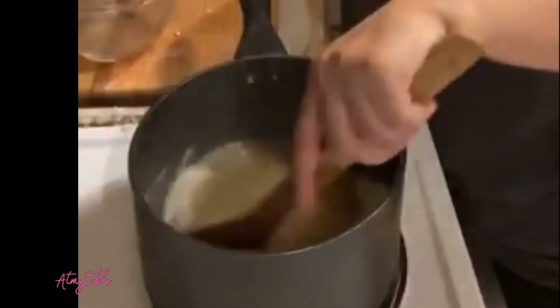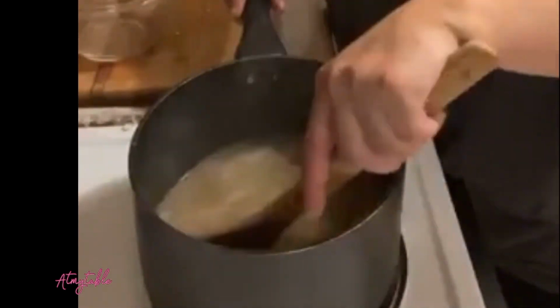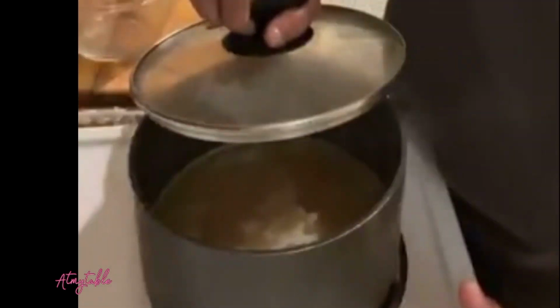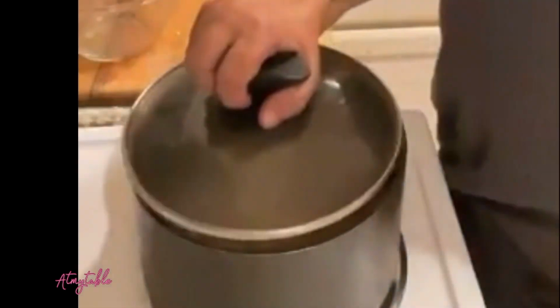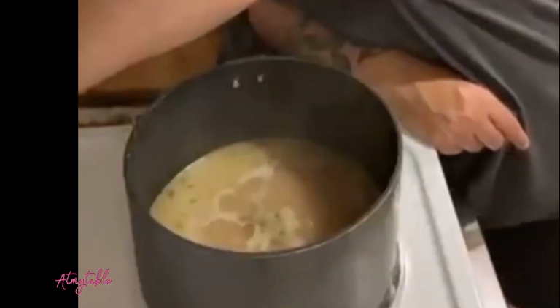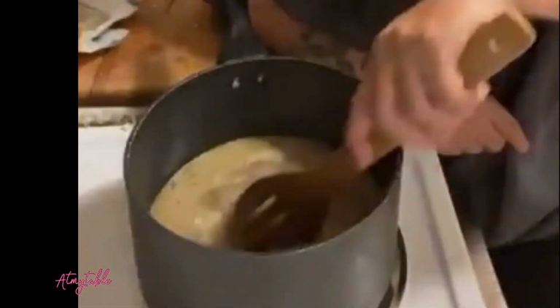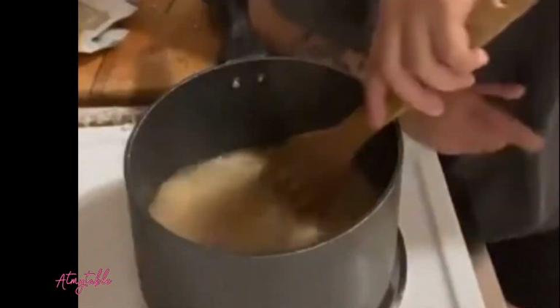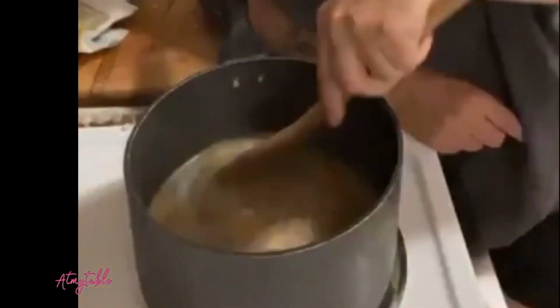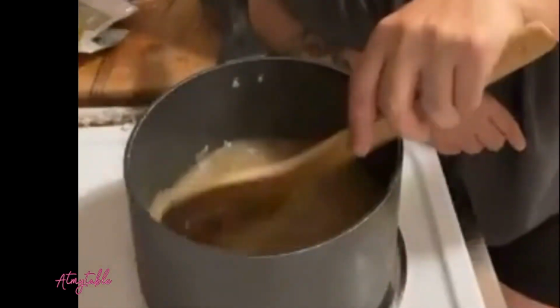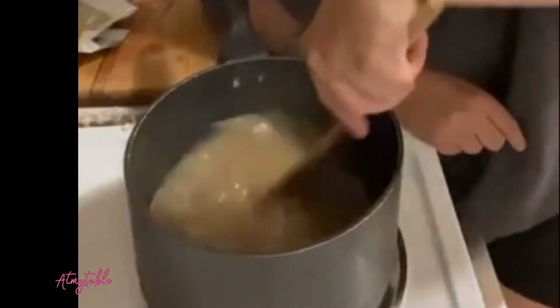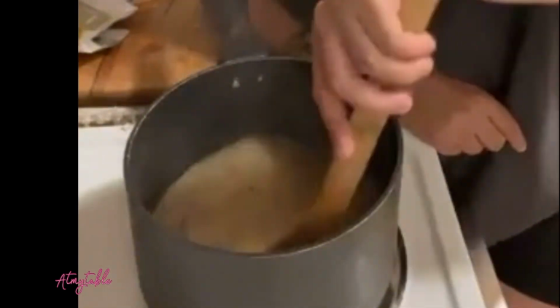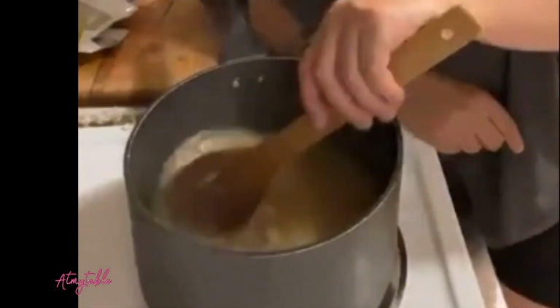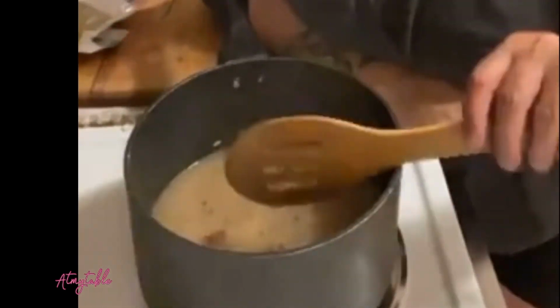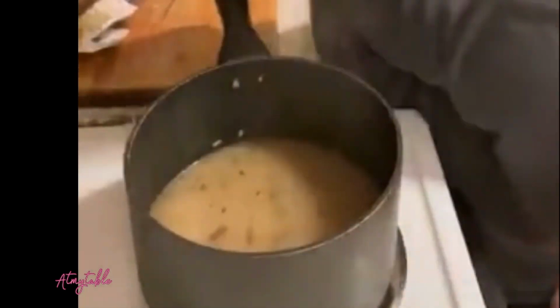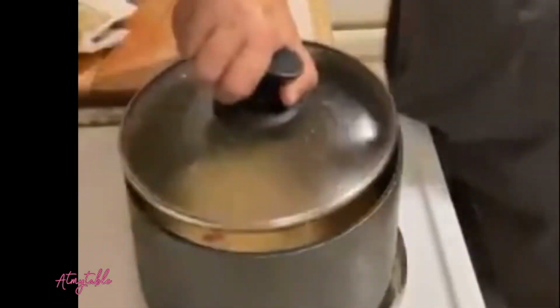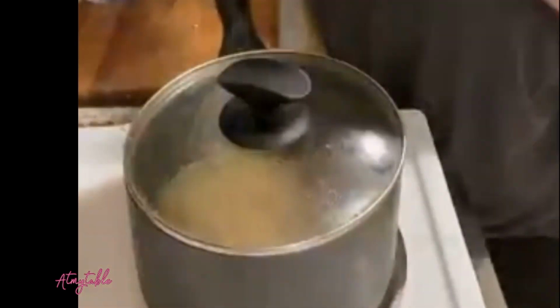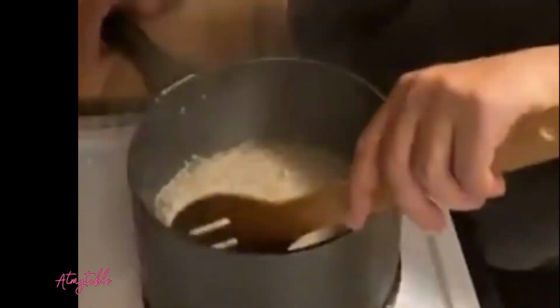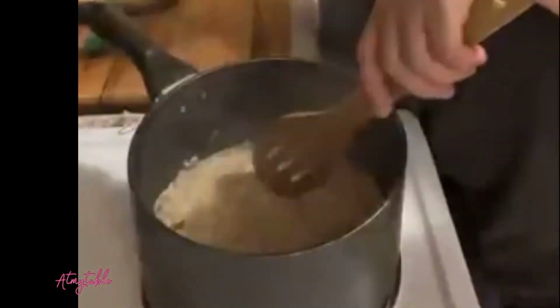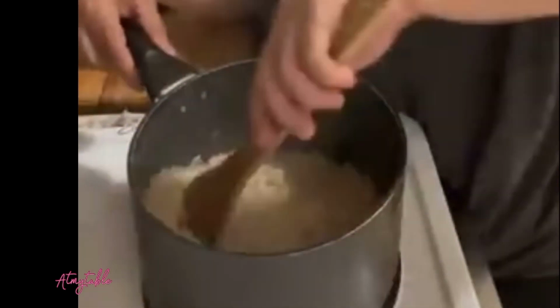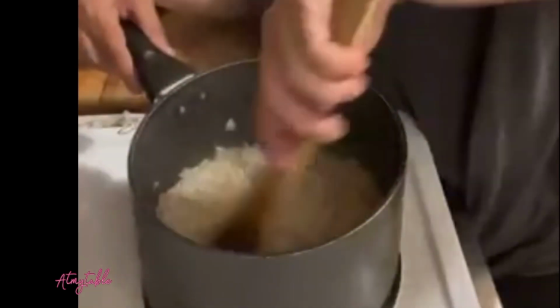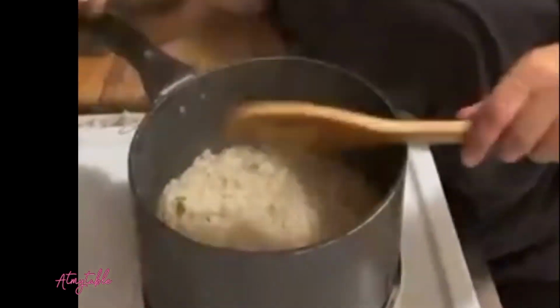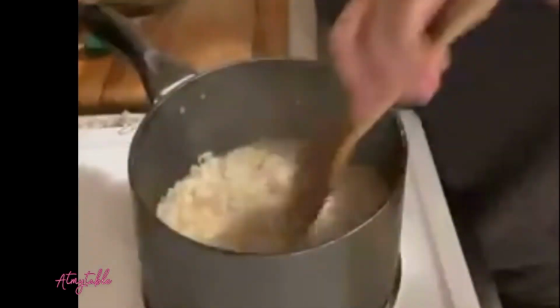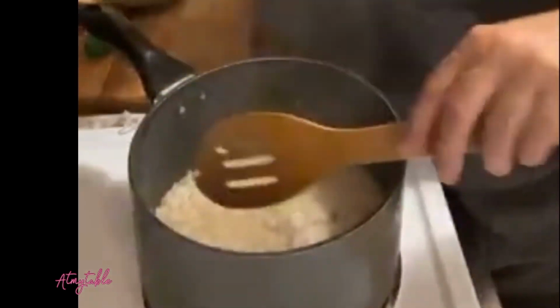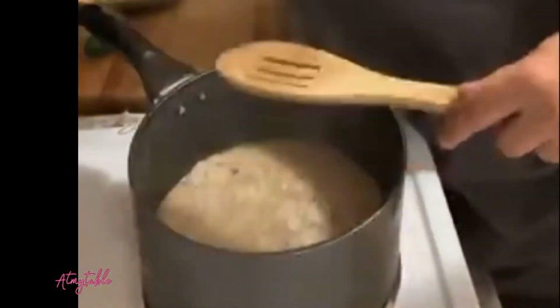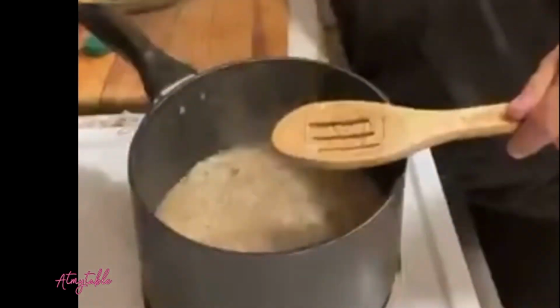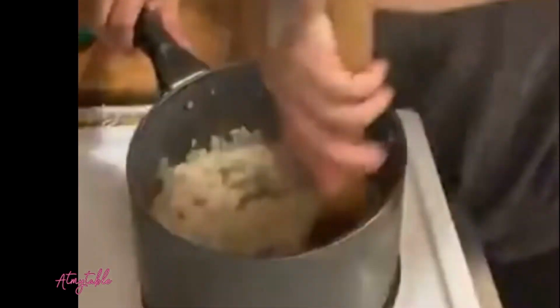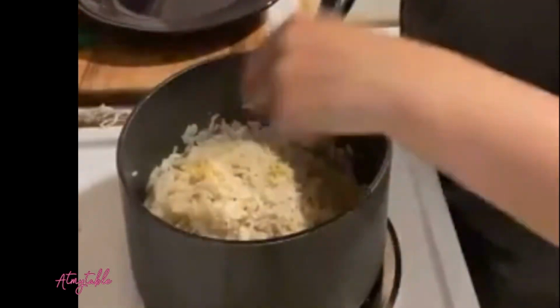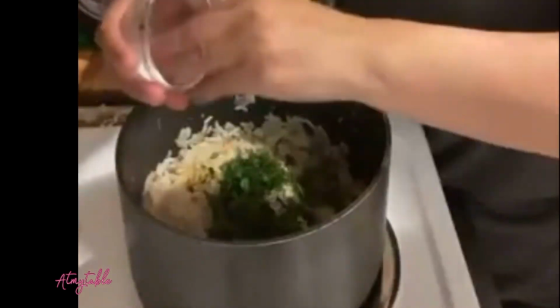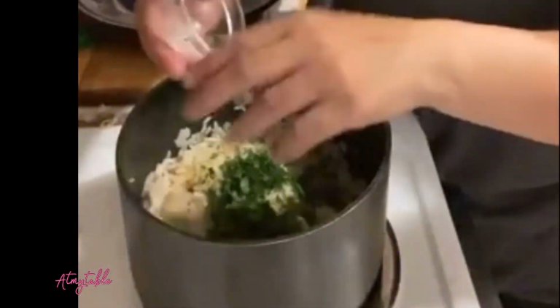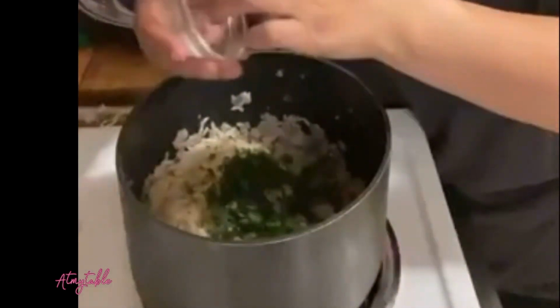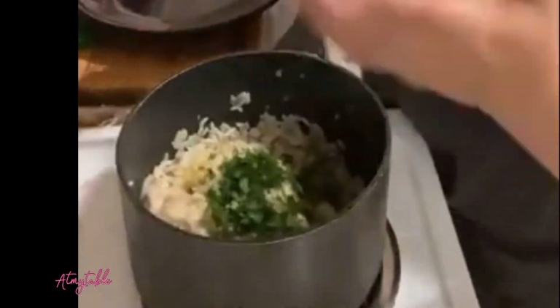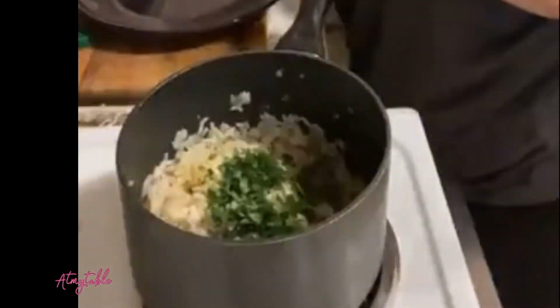Add rice and let that simmer for about 10 to 15 minutes or until the rice is tender and most of the liquid is absorbed. Once the rice is cooked, add lemon zest and parsley.